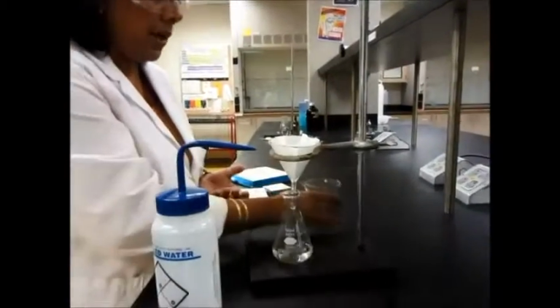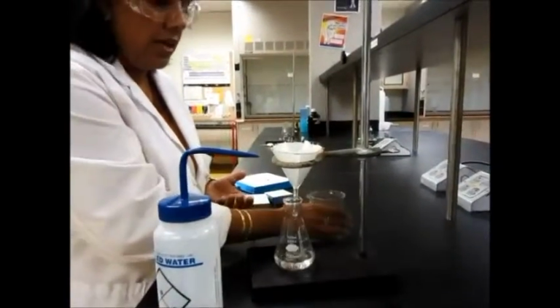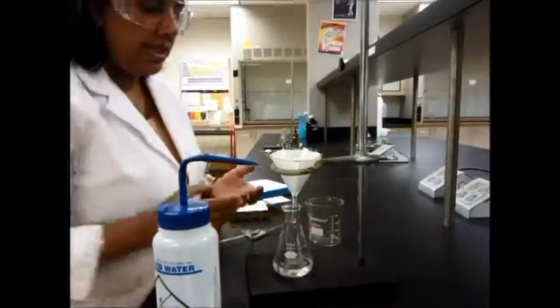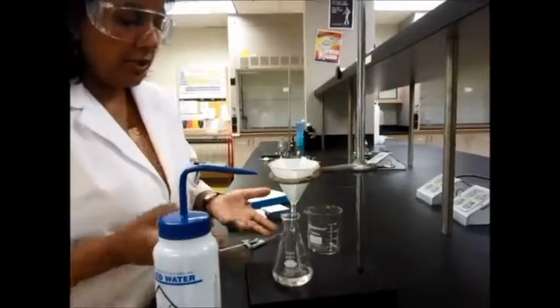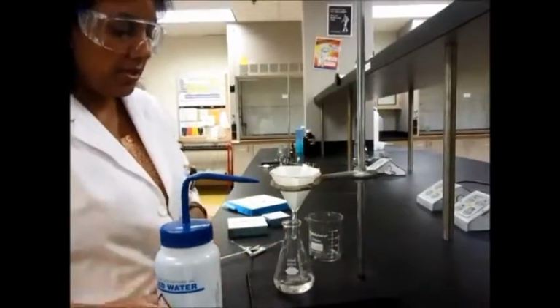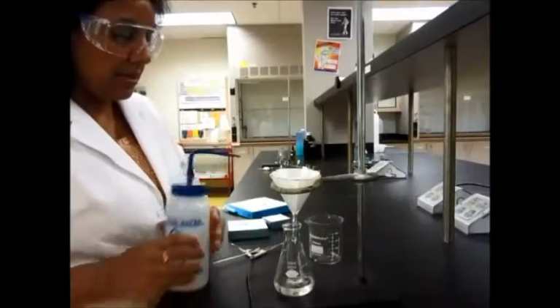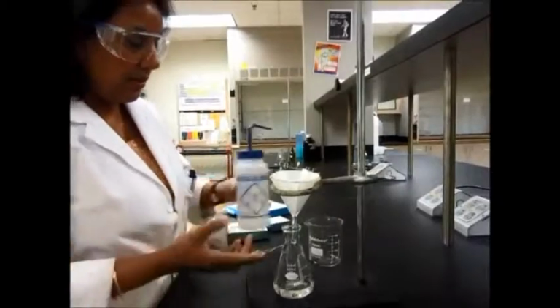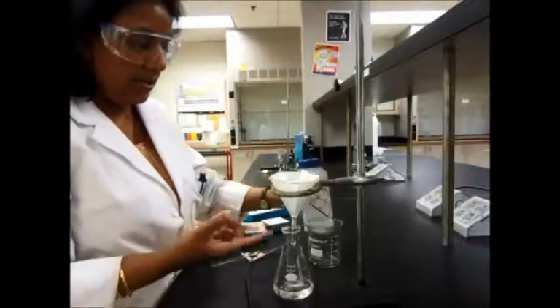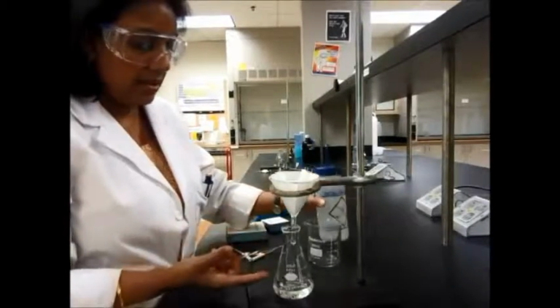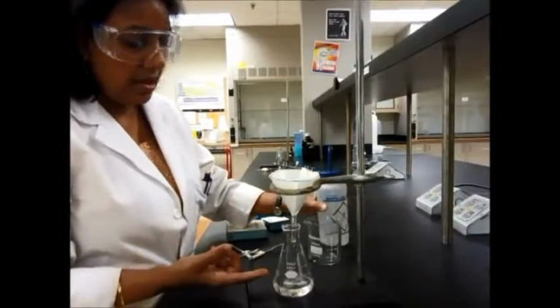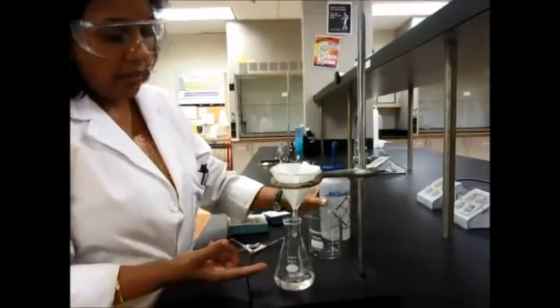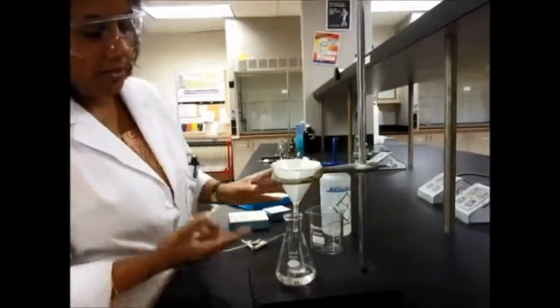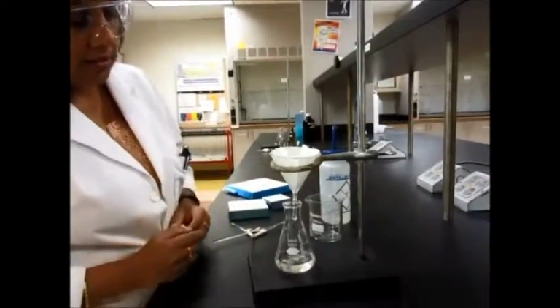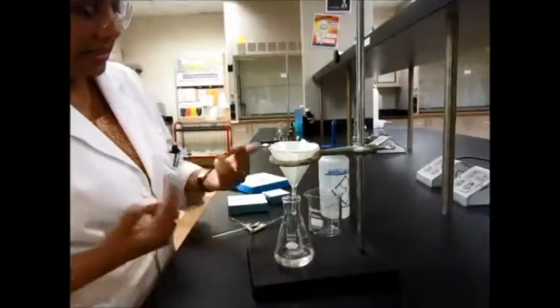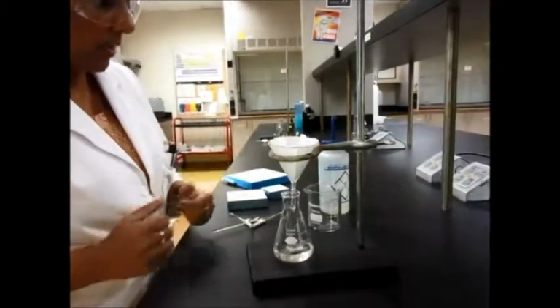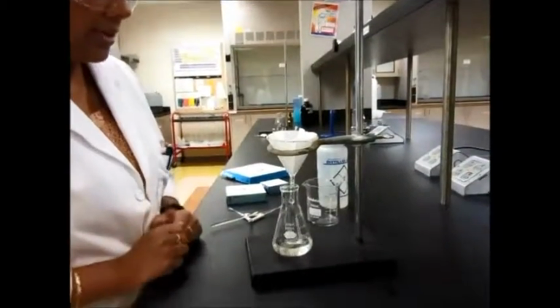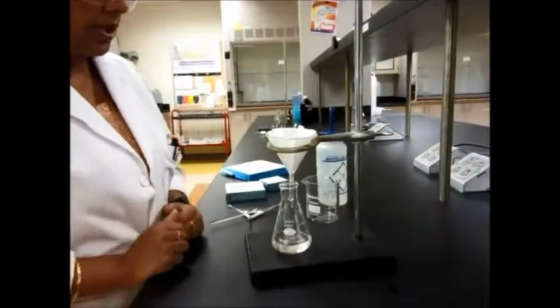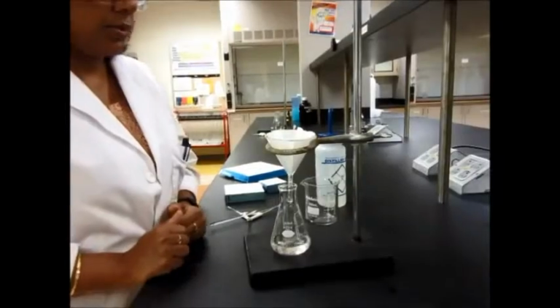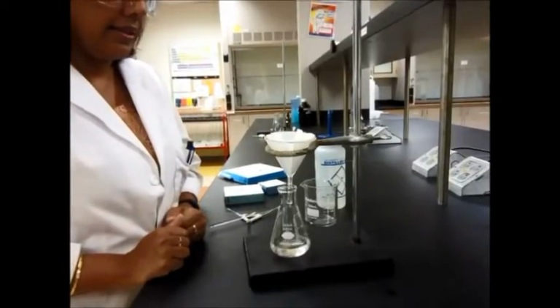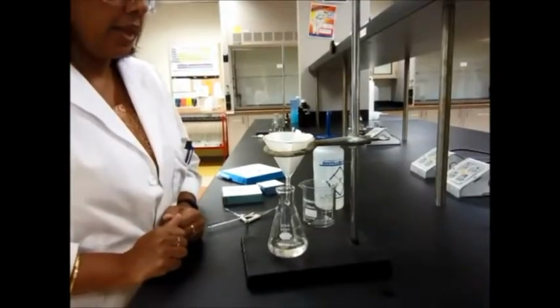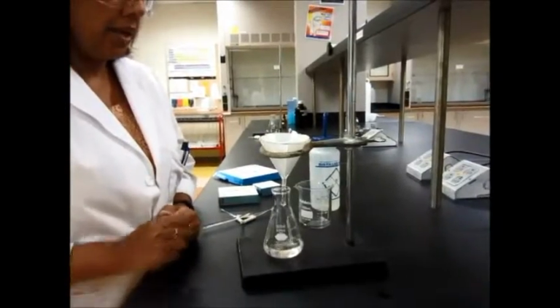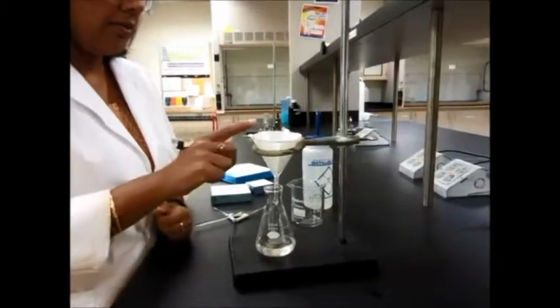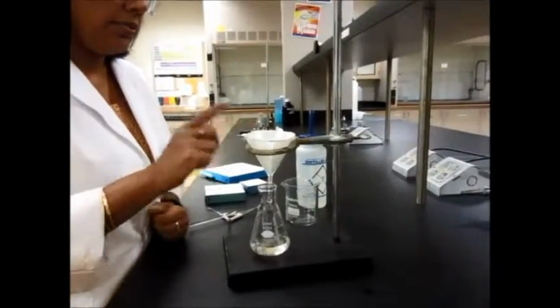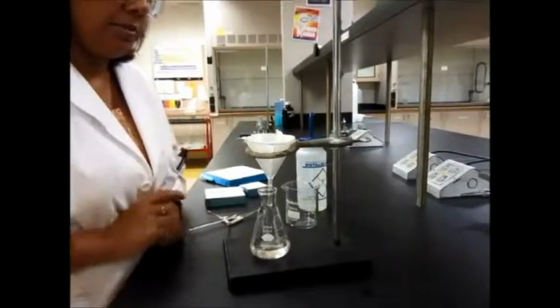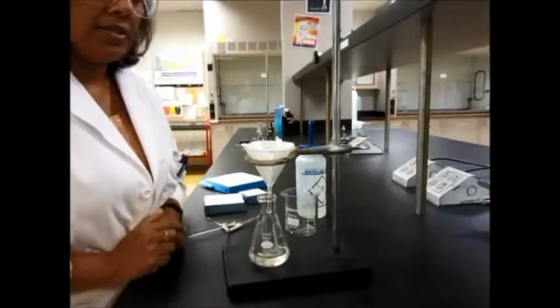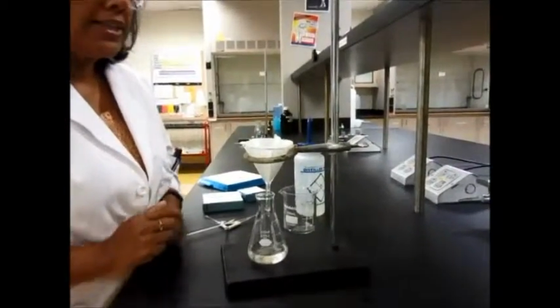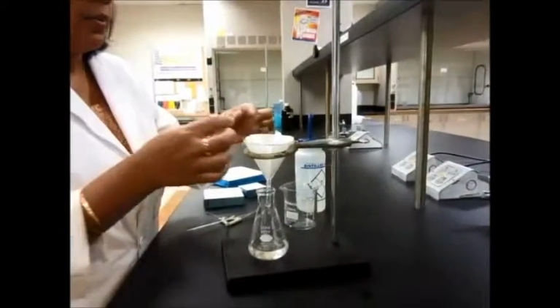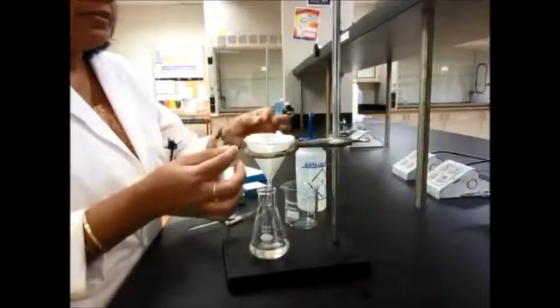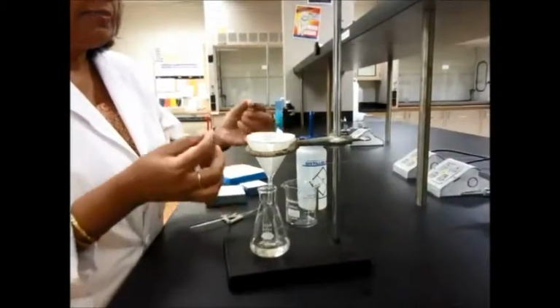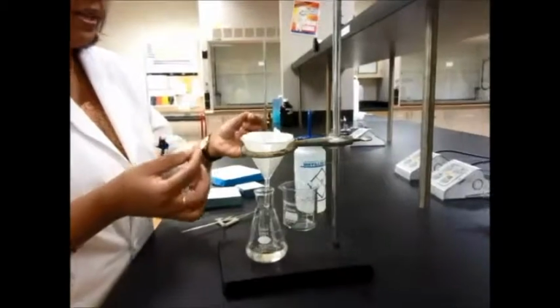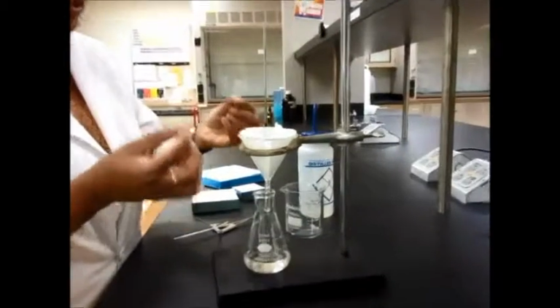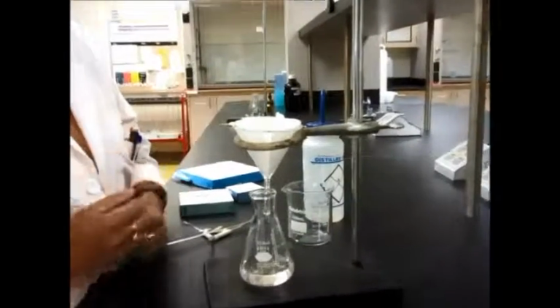So that is your filtration system. See over here — the liquid is going right into the flask and it's not splattering out, so that's what you want. Be careful with the filter paper because it's wet; when you lift it, it might tear, so be careful.